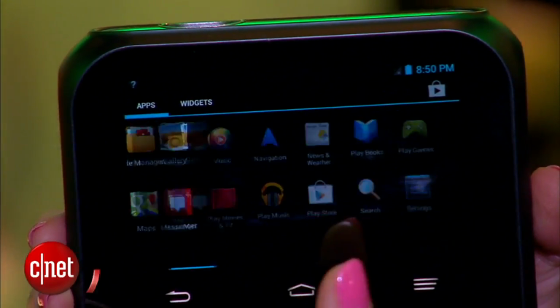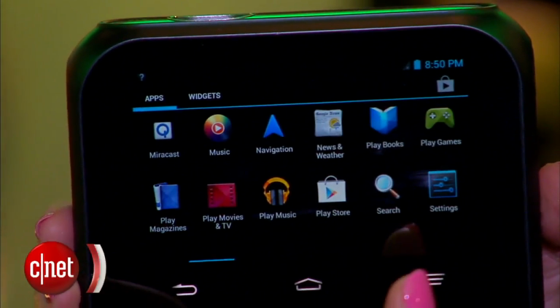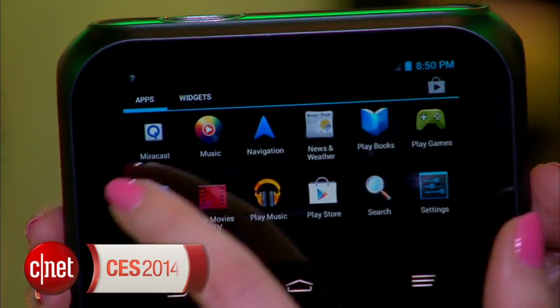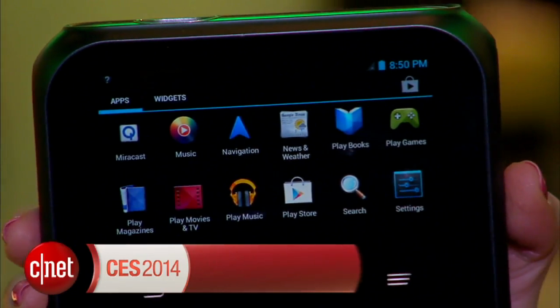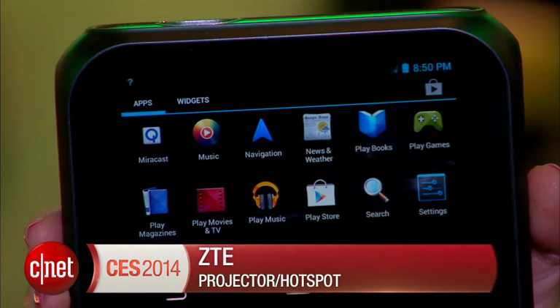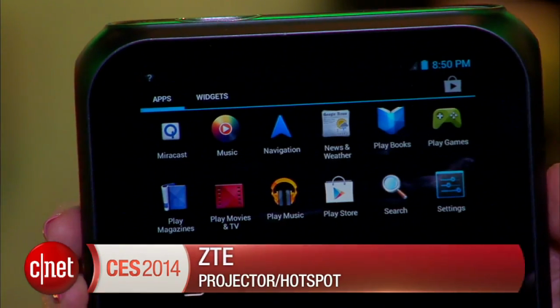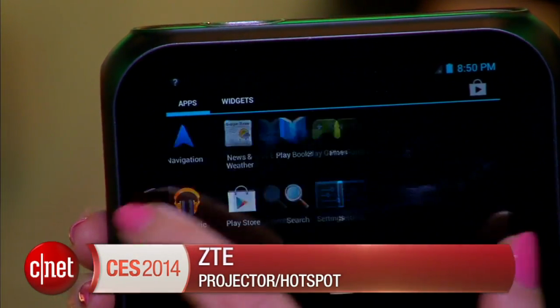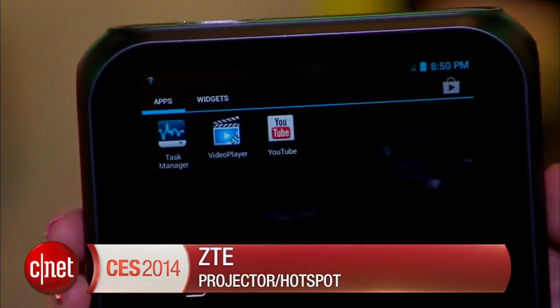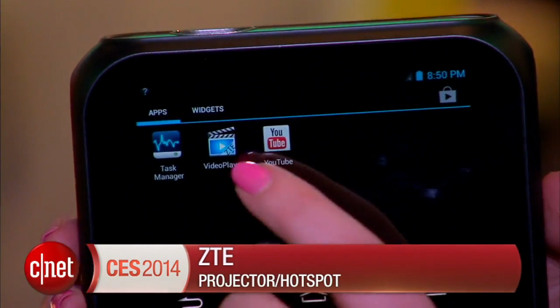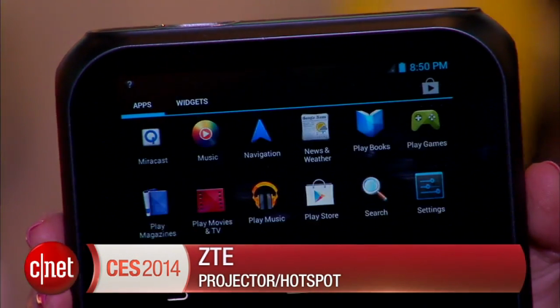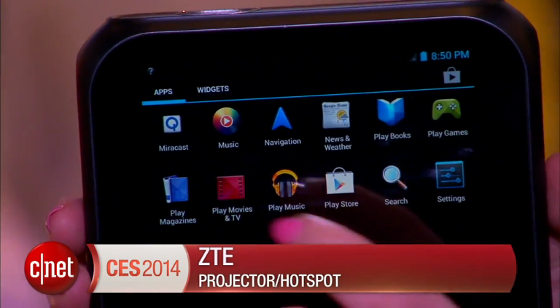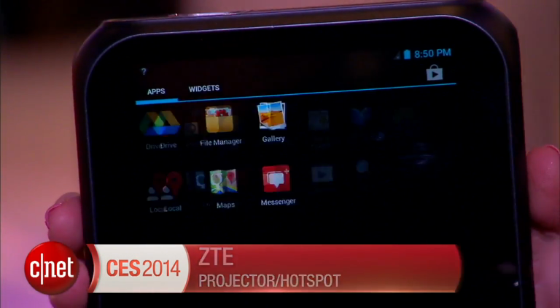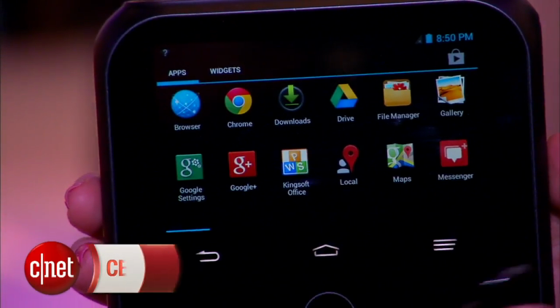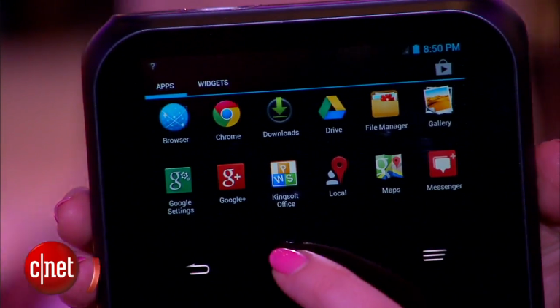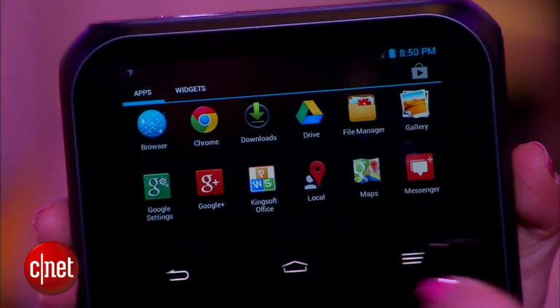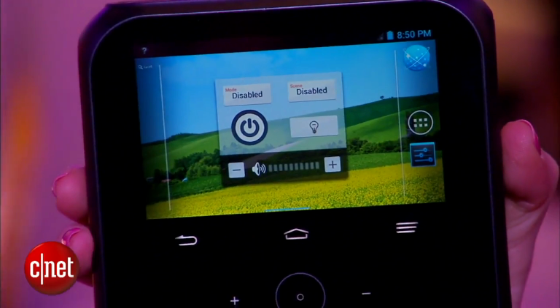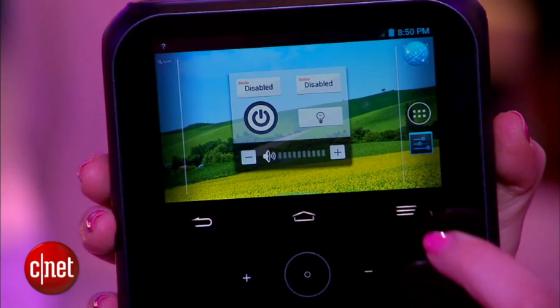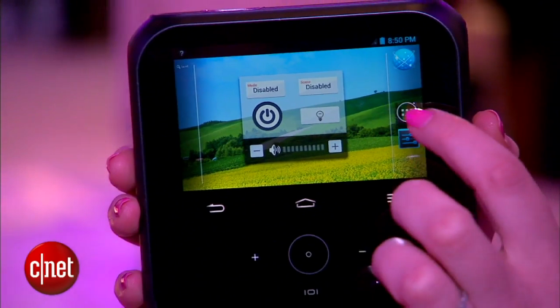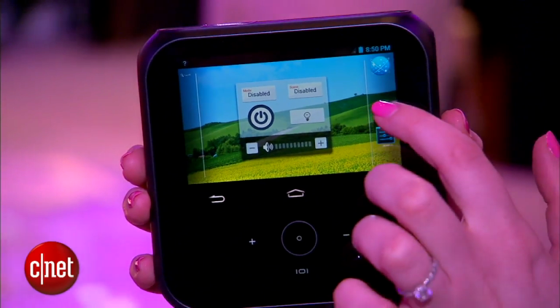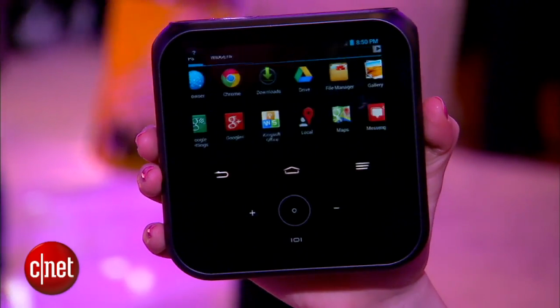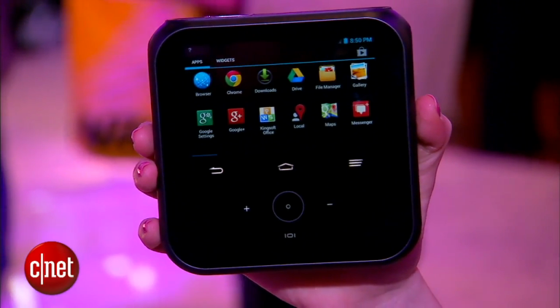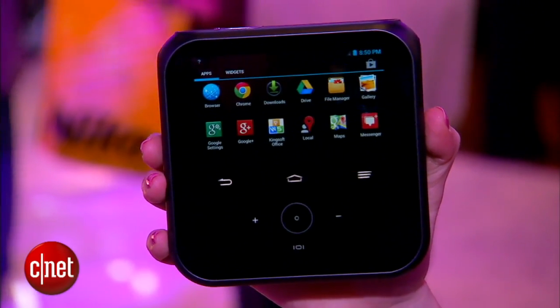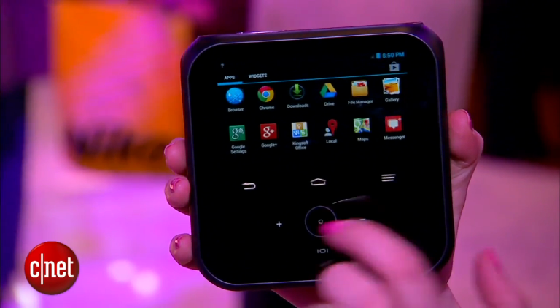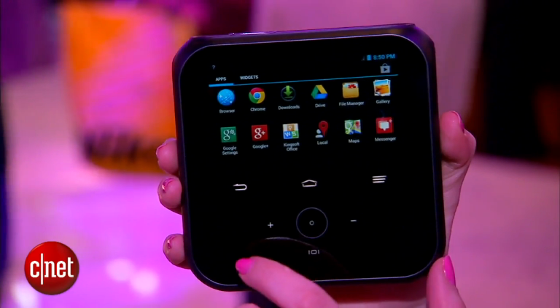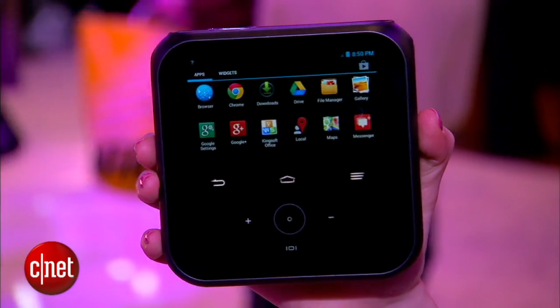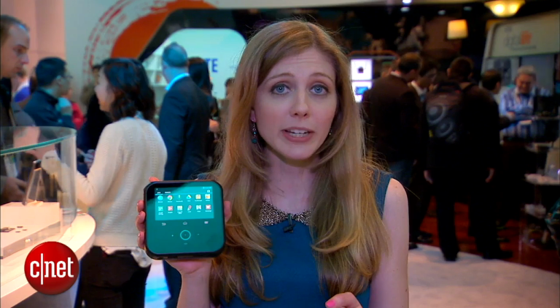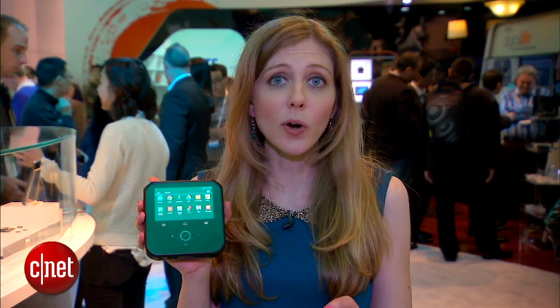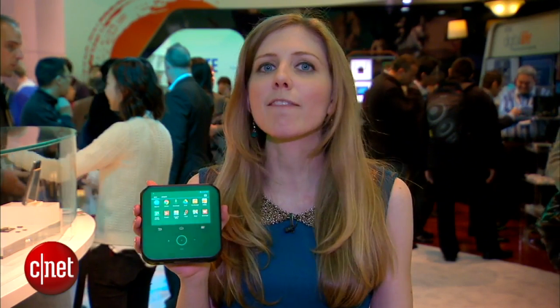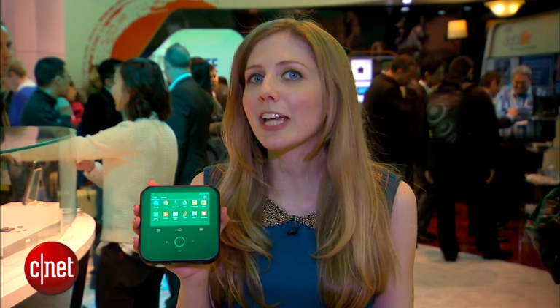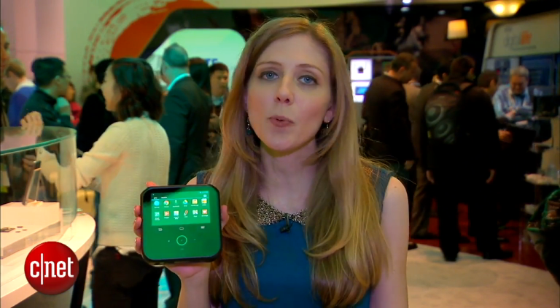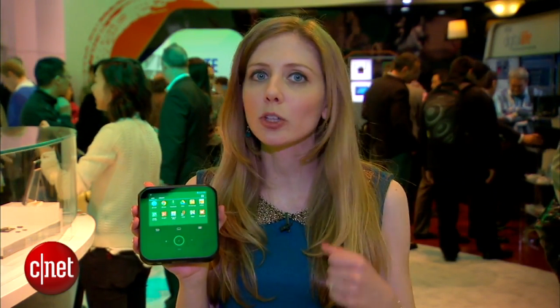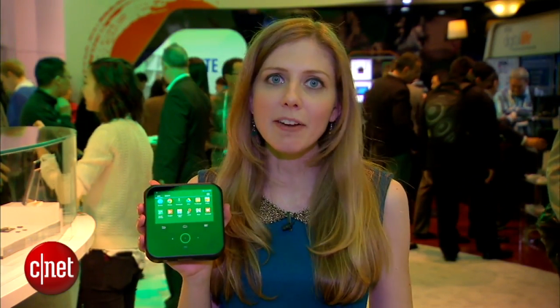It's a hotspot and projector in one, and it runs Android. You need a SIM card to have wireless access, and once you do, you can access all sorts of Android apps — whether you're a business person who needs PowerPoint or you're on a family vacation and want to load up Netflix.